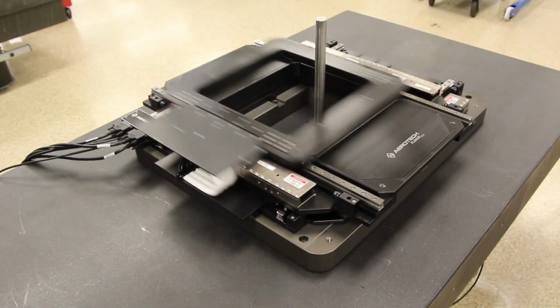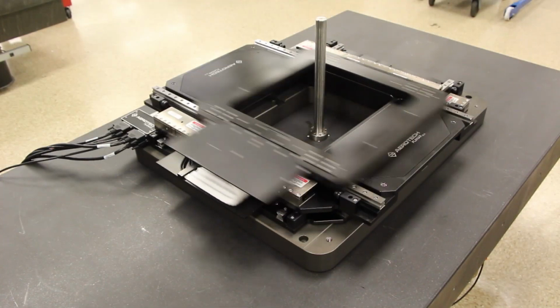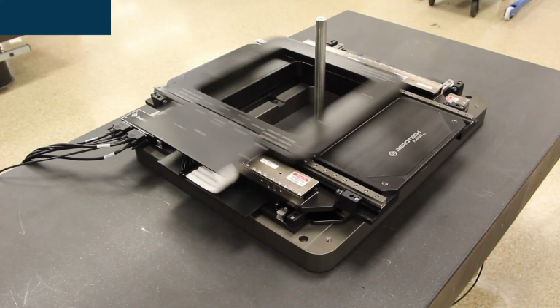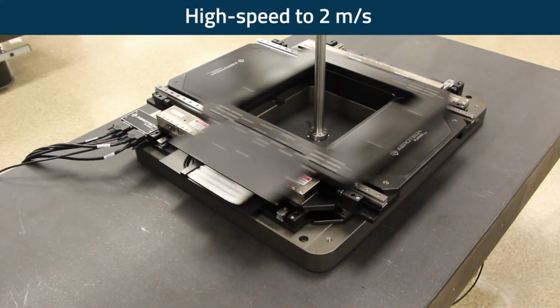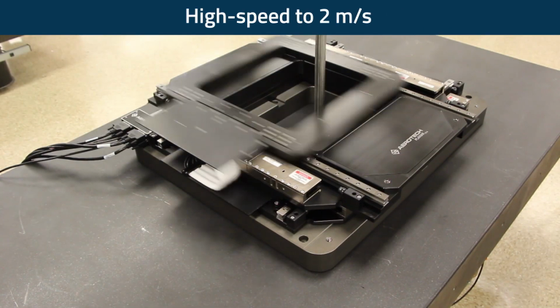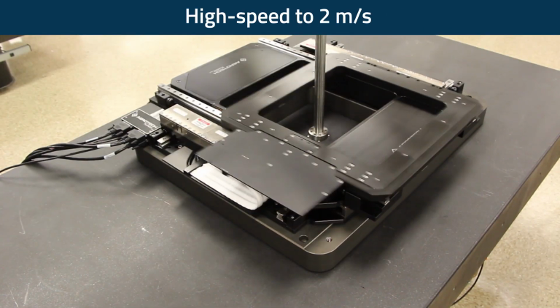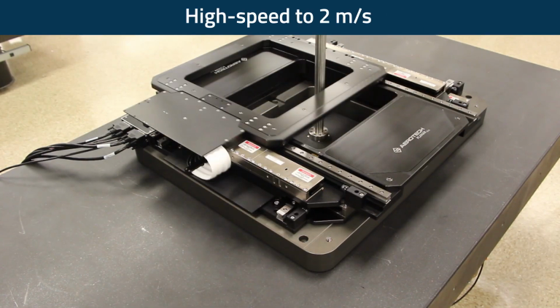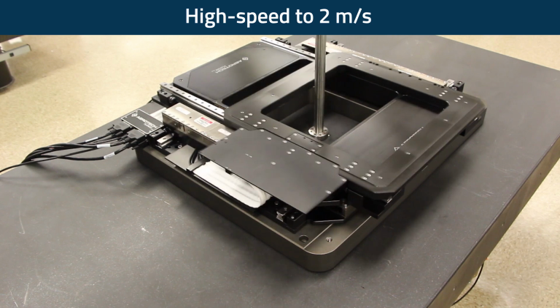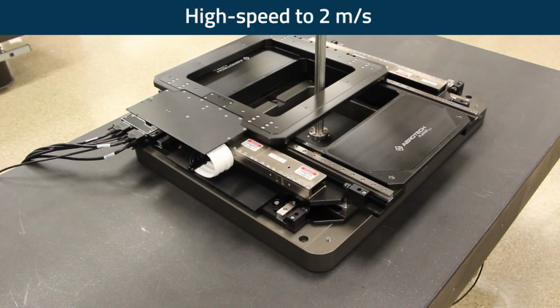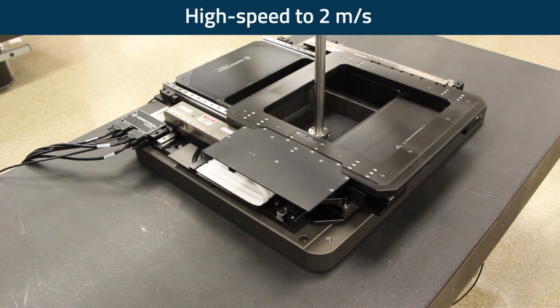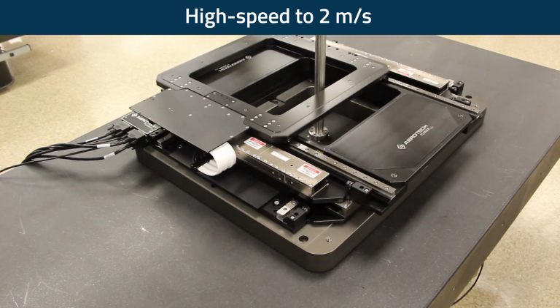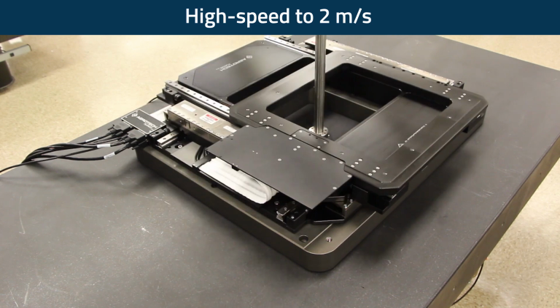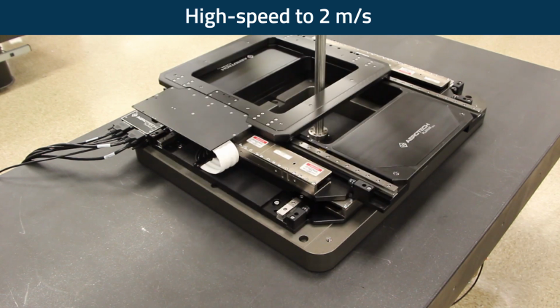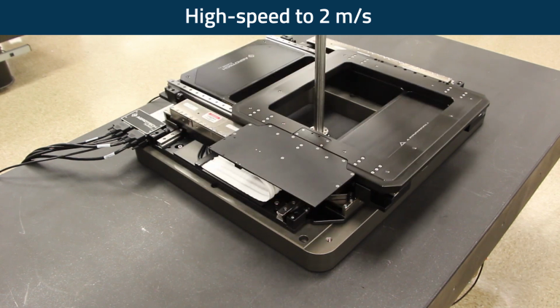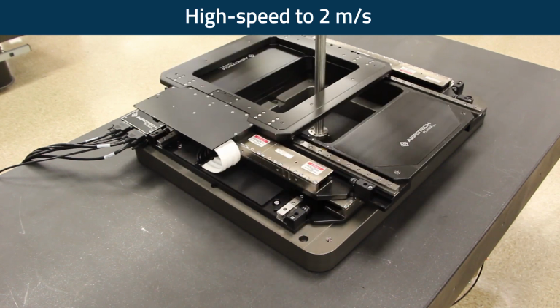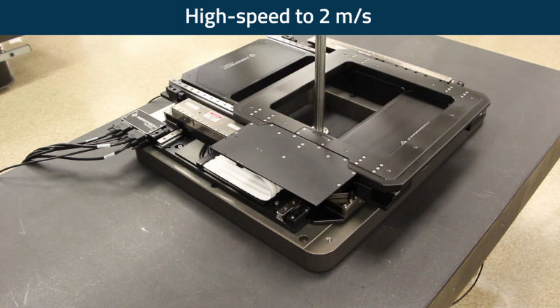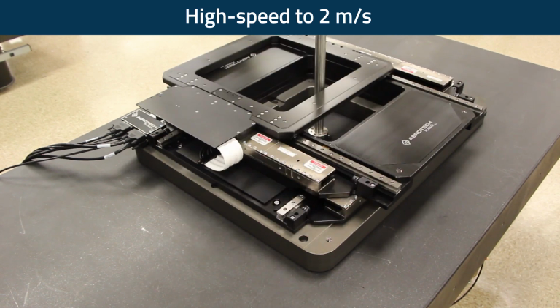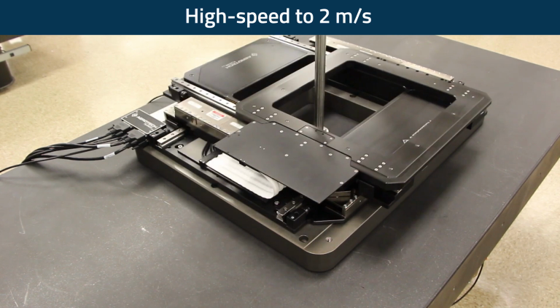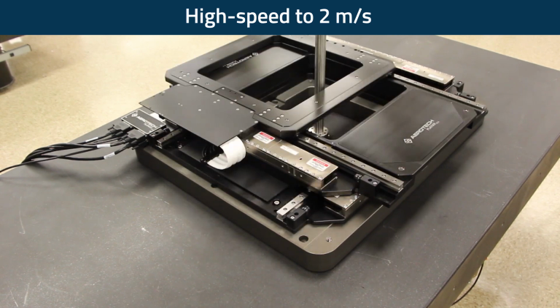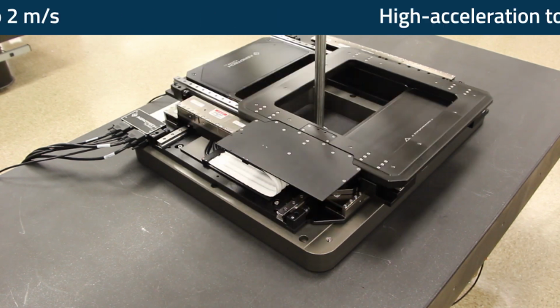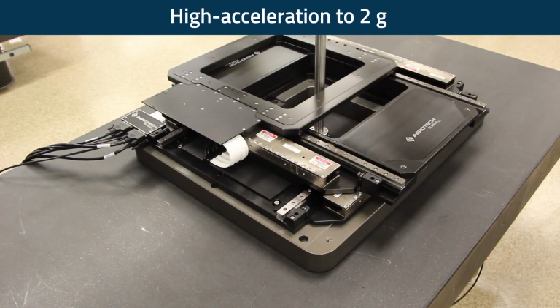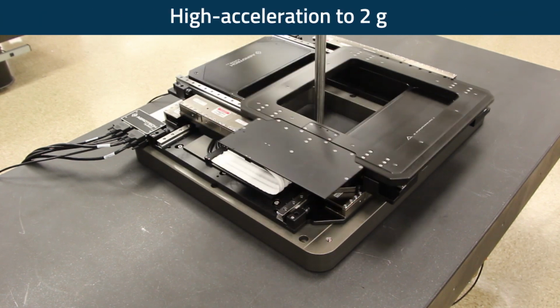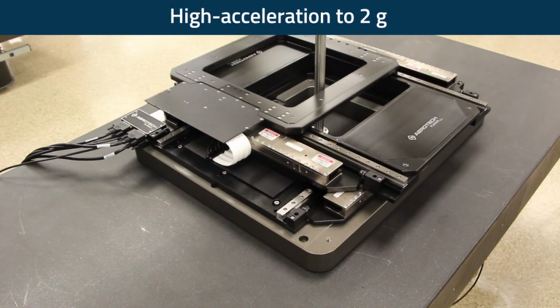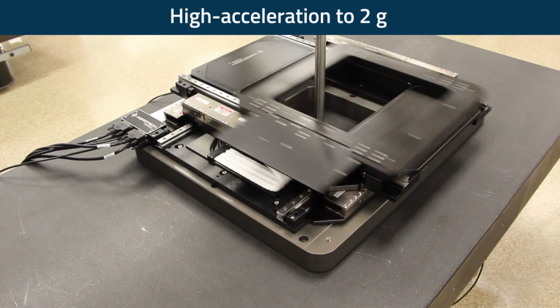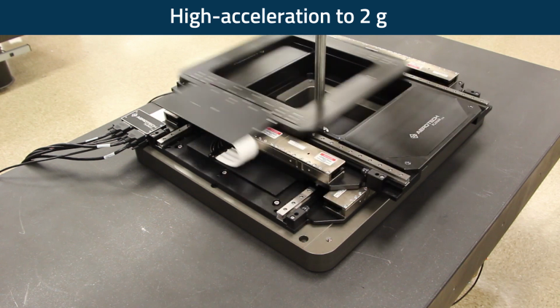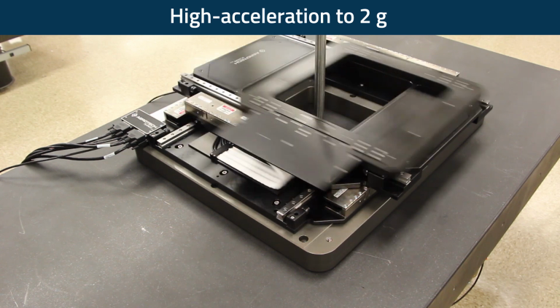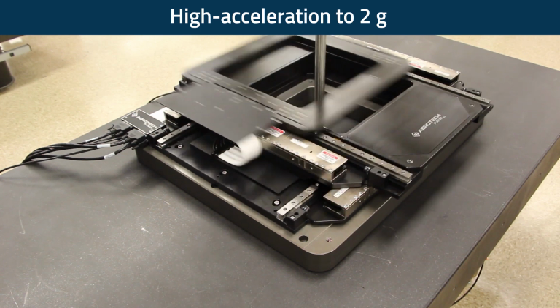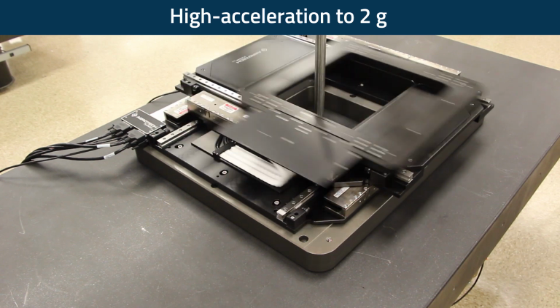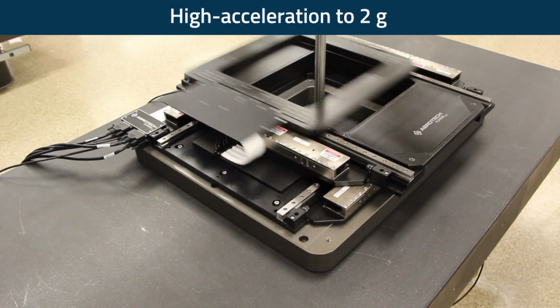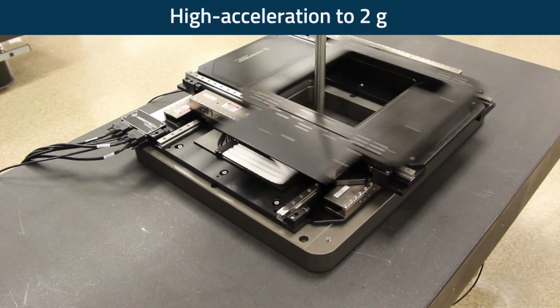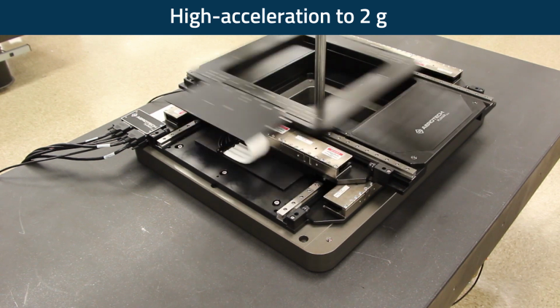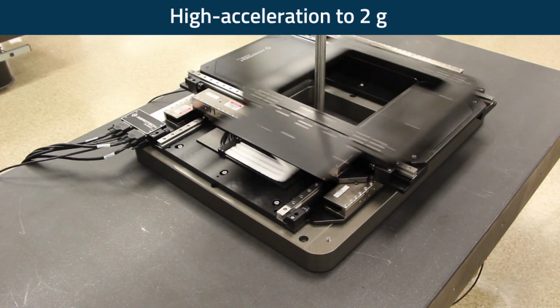The high dynamics design of the Planar DLA, coupled with exceptional geometric performance, enables high-throughput, ultra-precision laser machining and scribing.